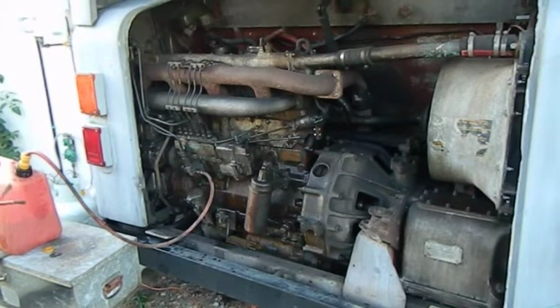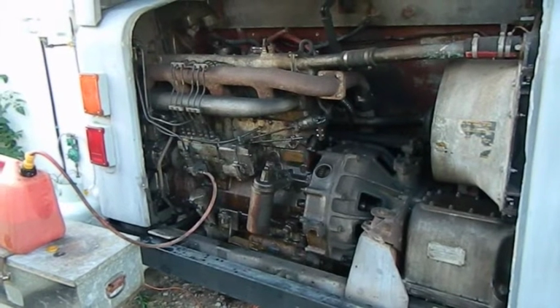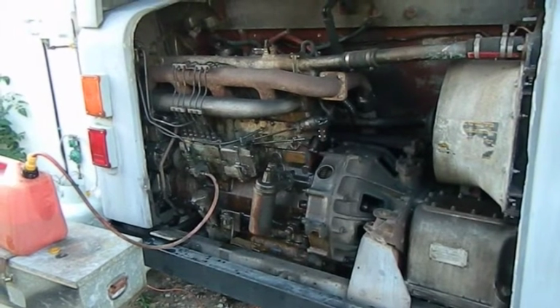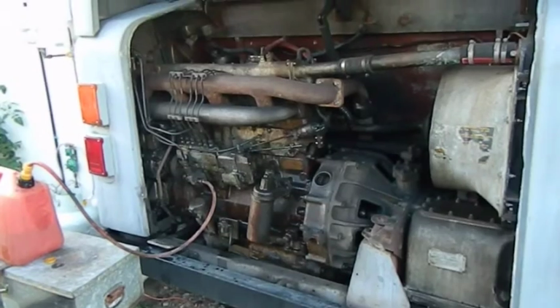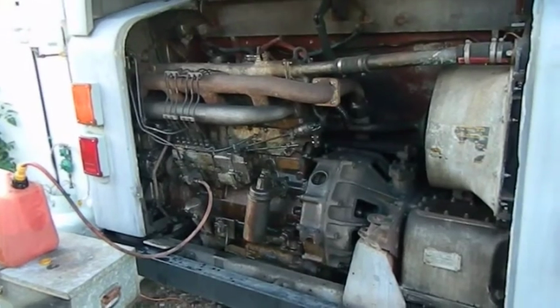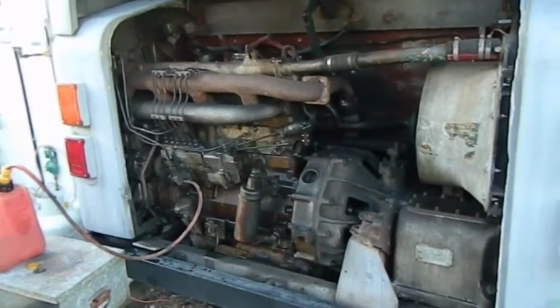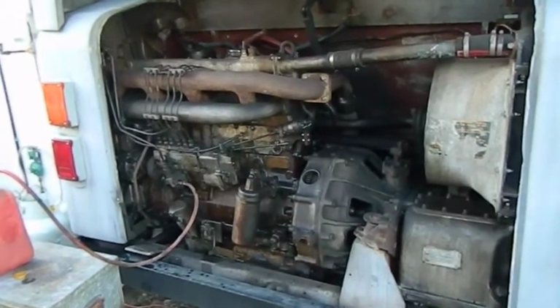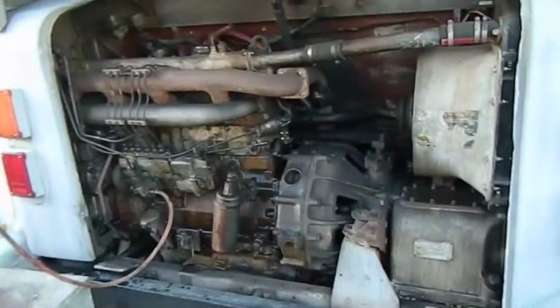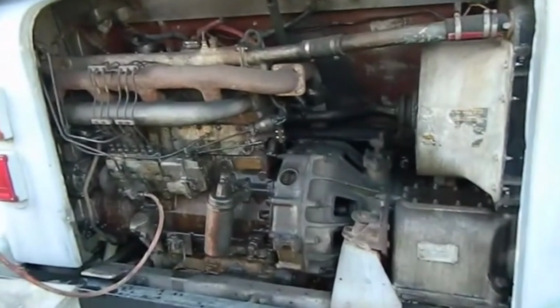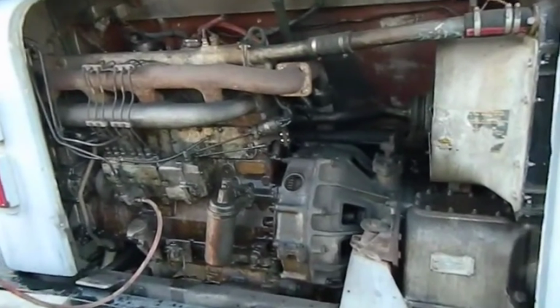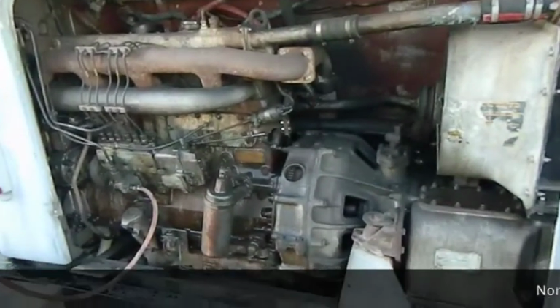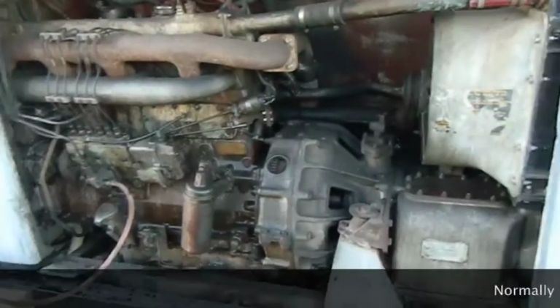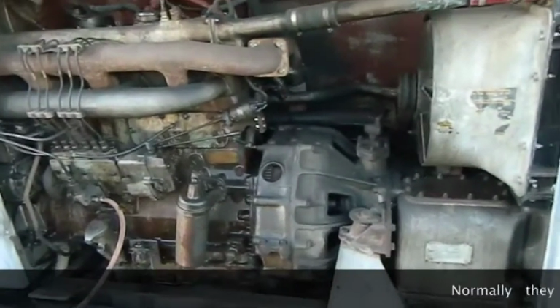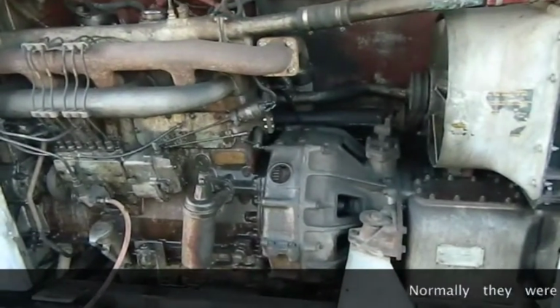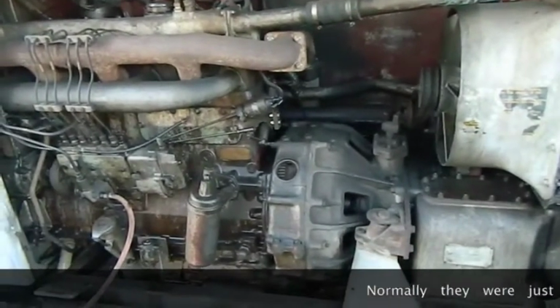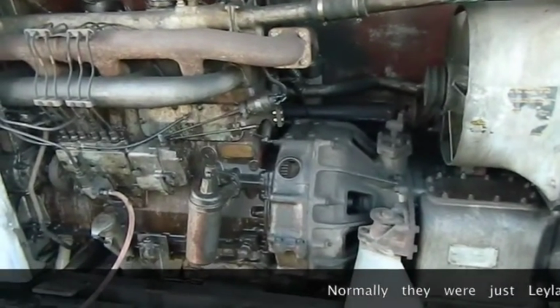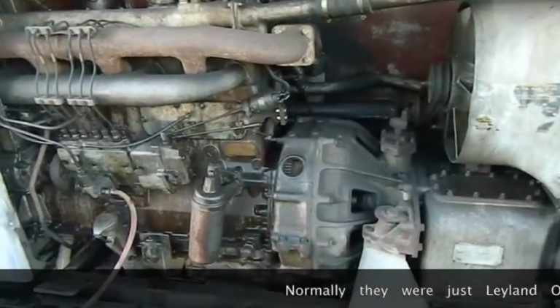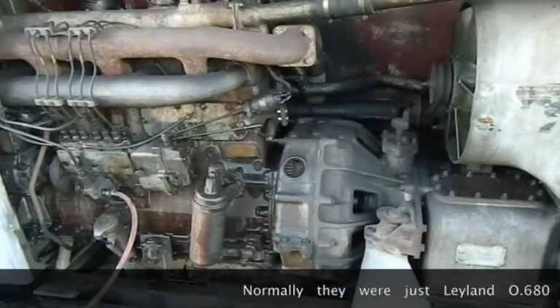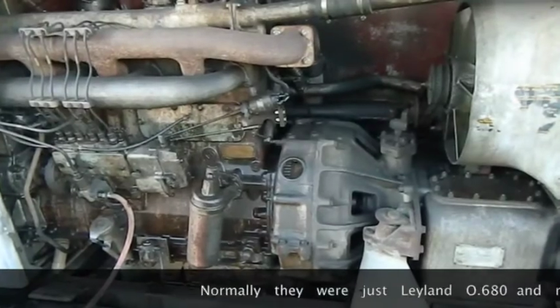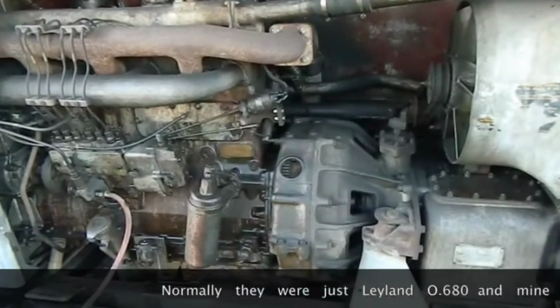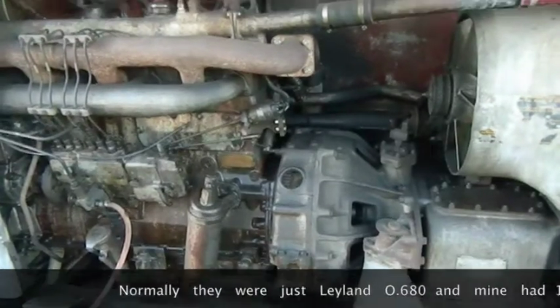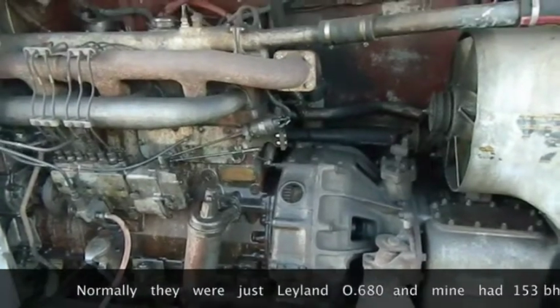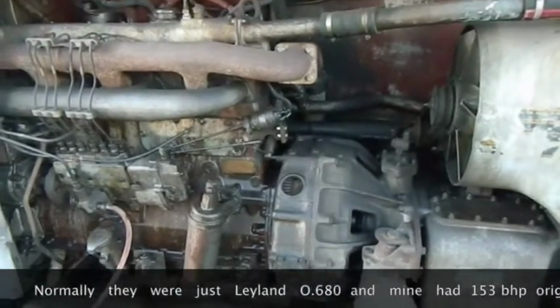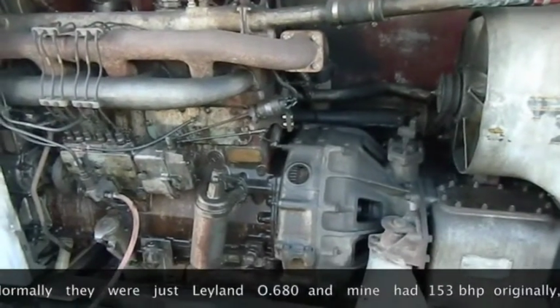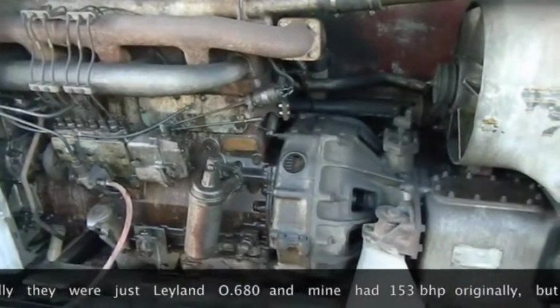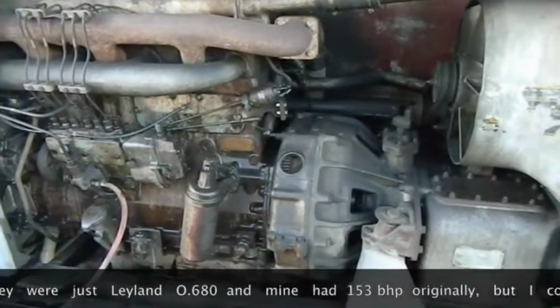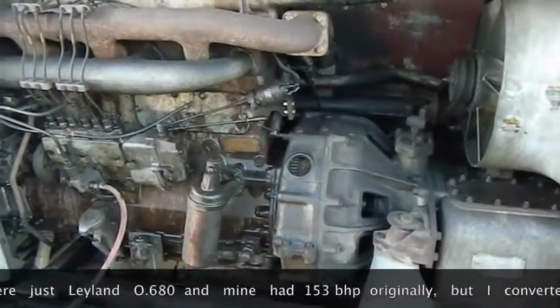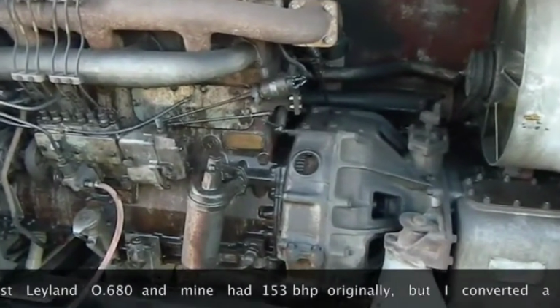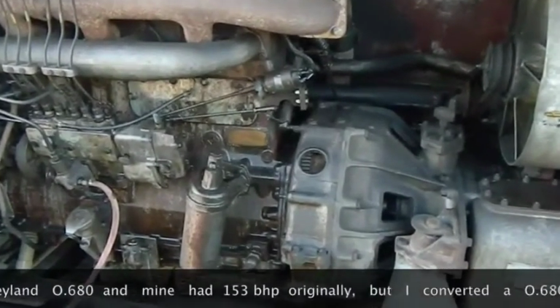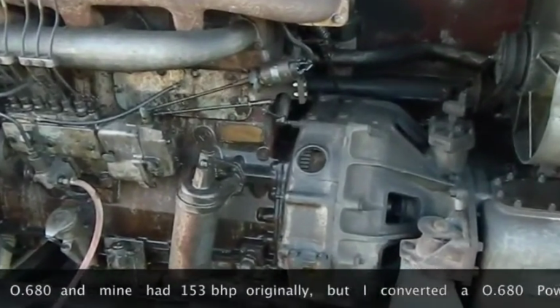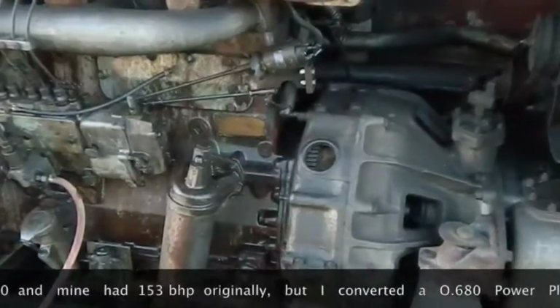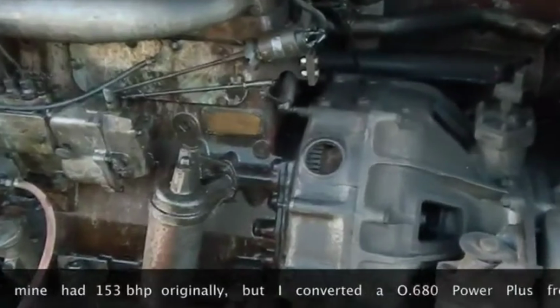This is an engine for a Leyland 680, fitted to a Leyland Atlantean. It was originally used in Sydney City Transit buses, and we've converted it into a motorhome.